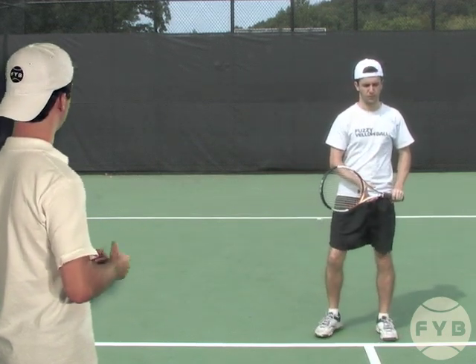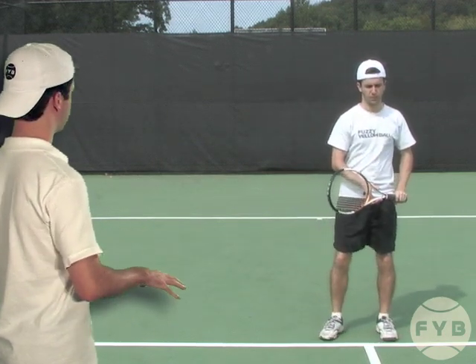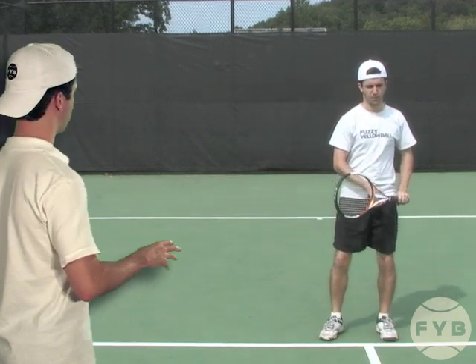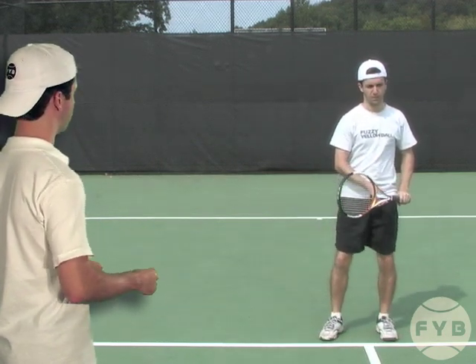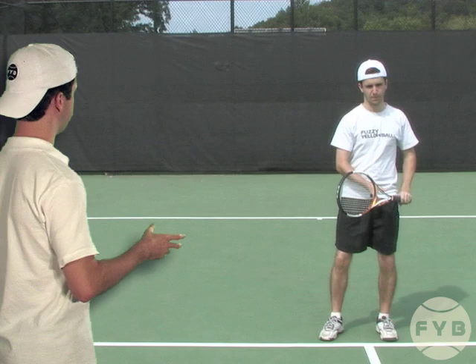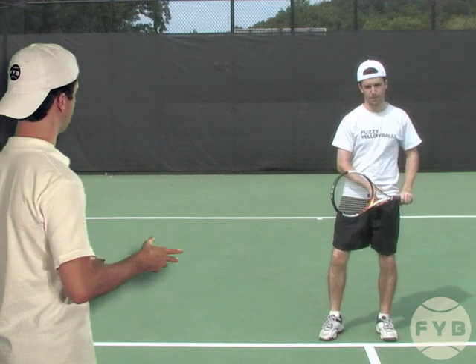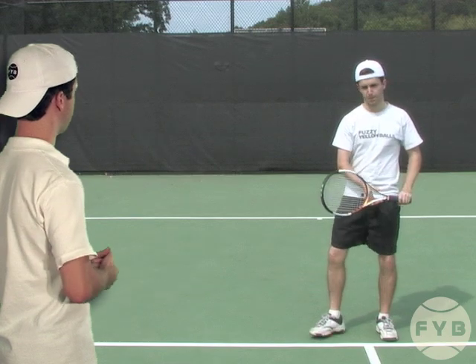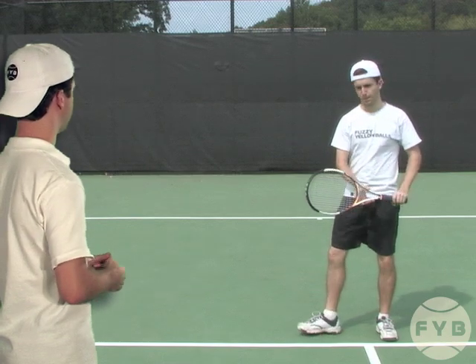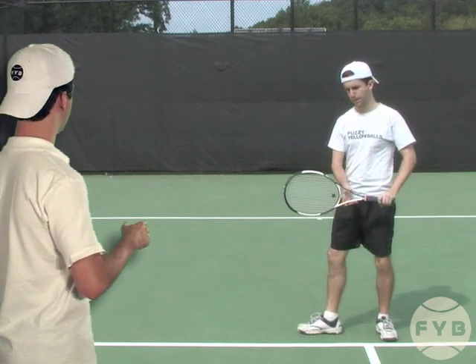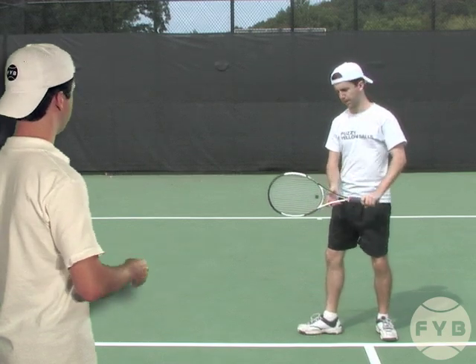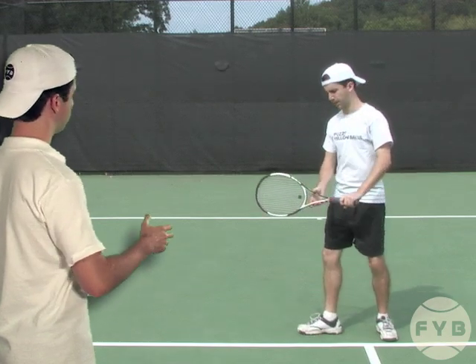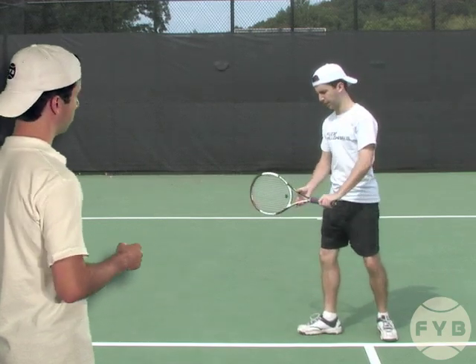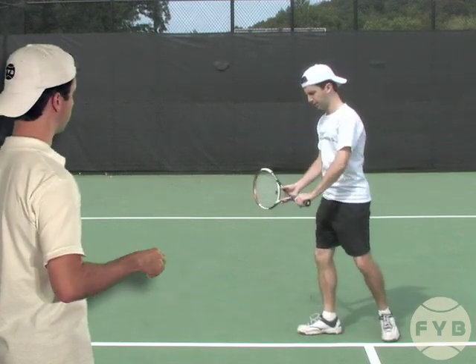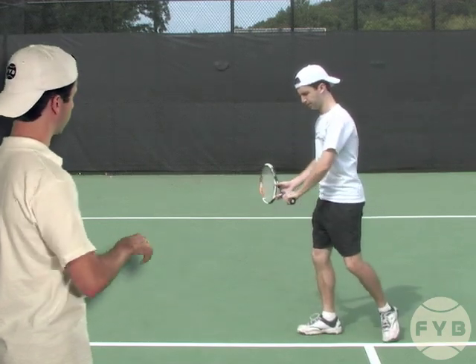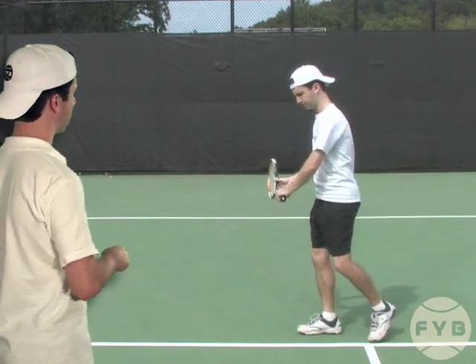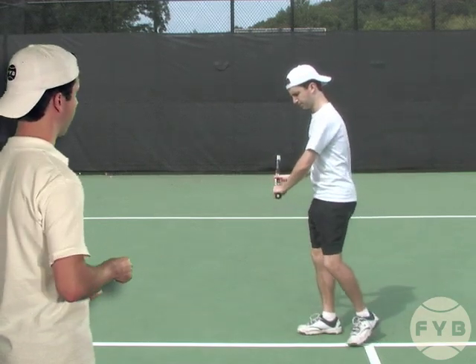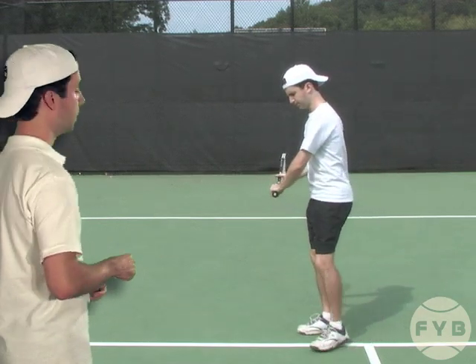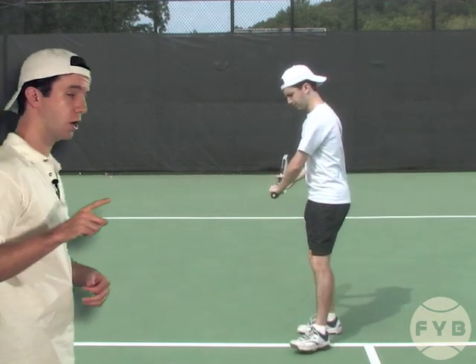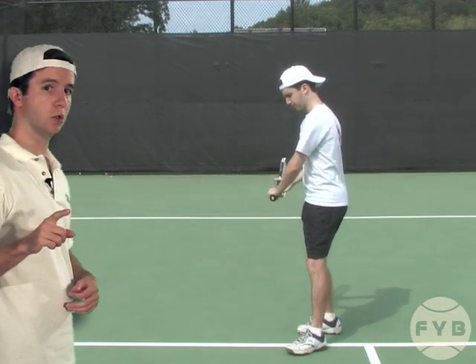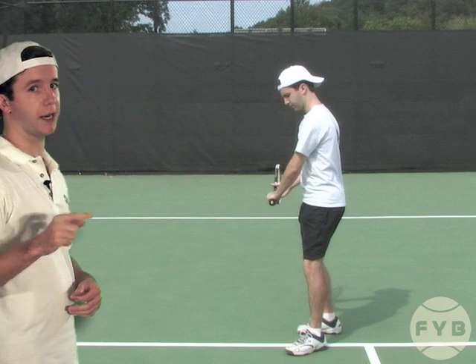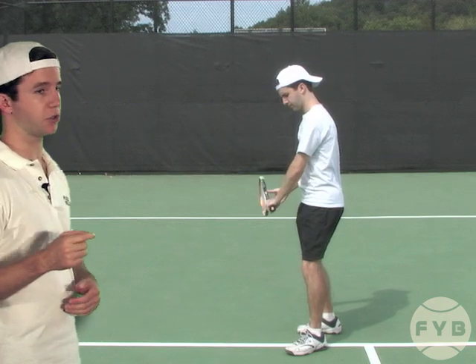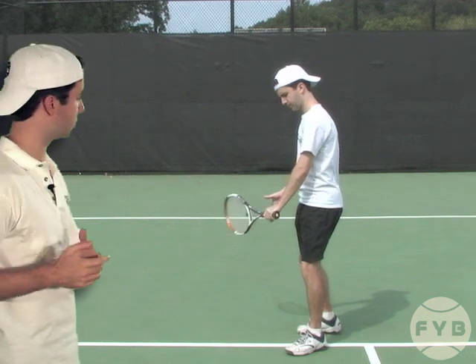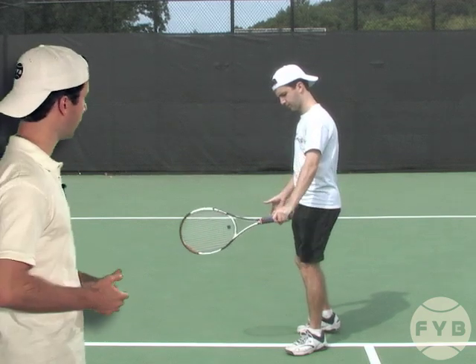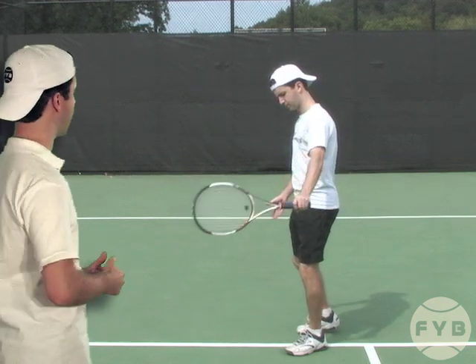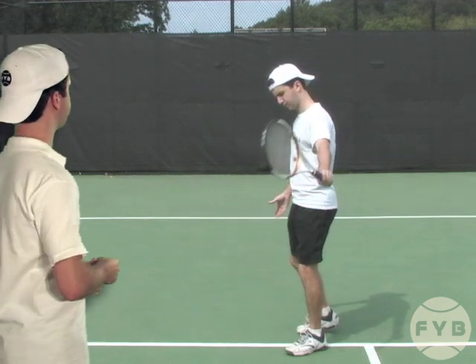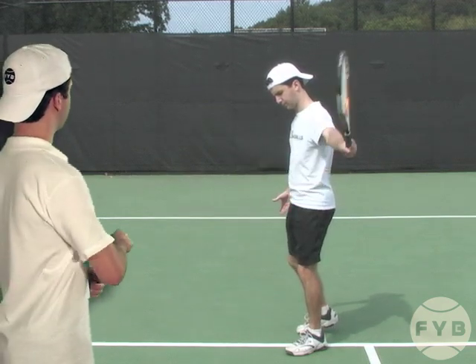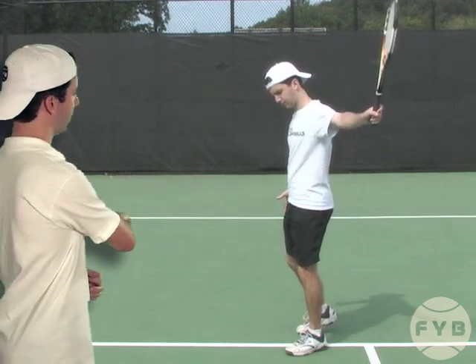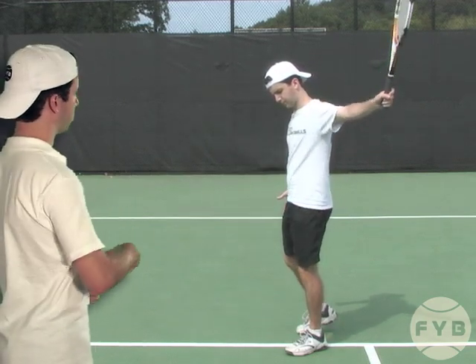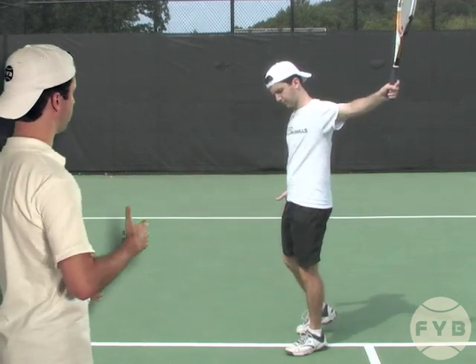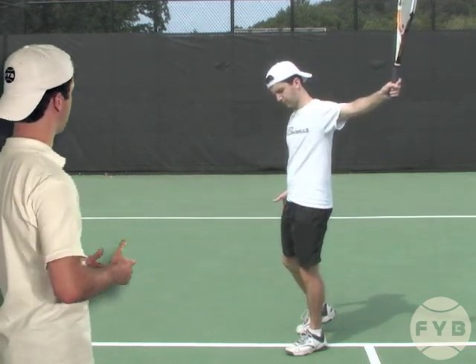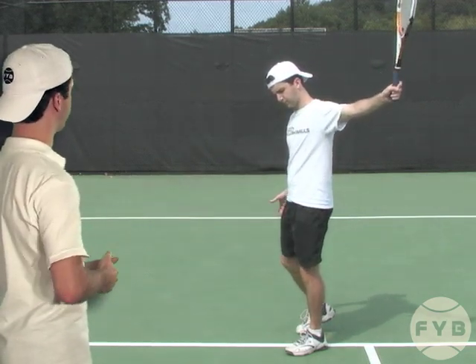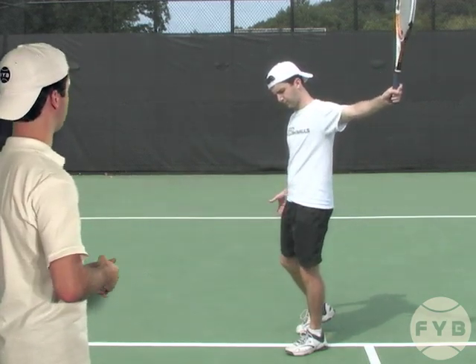Let's watch that one more time: starting in the ready position, pivot, shoulder turn, racket comes back — no loop right now, just coming straight back — and then I swing, hit the ball, and follow through.